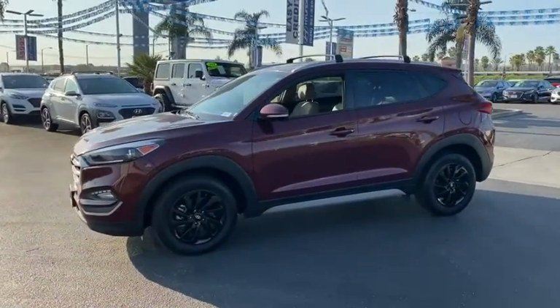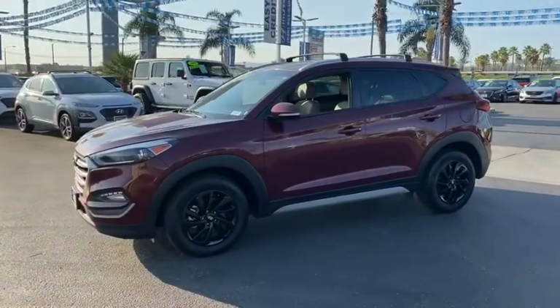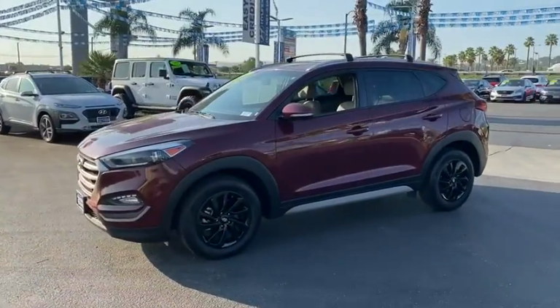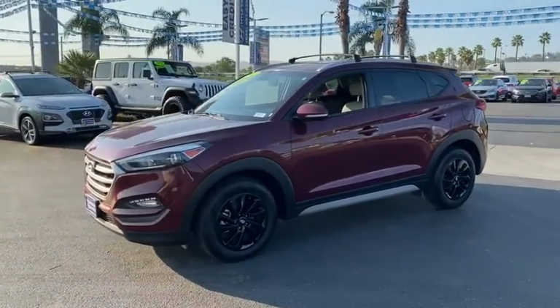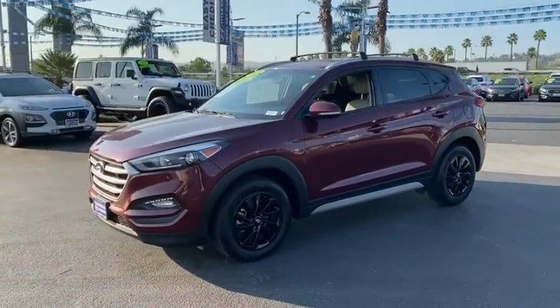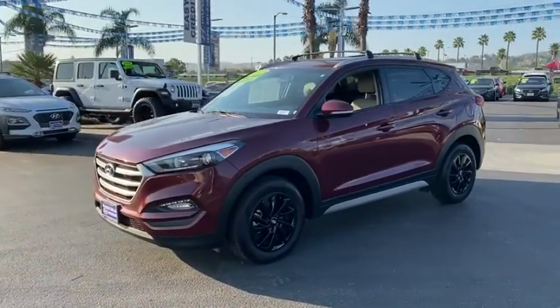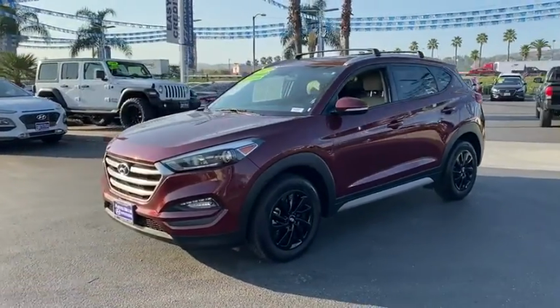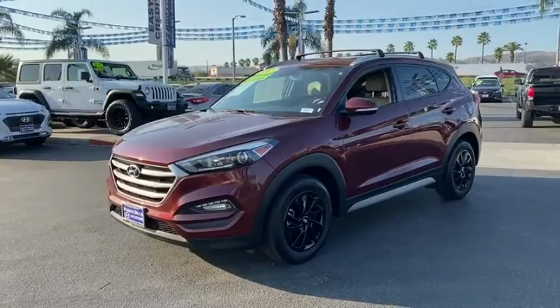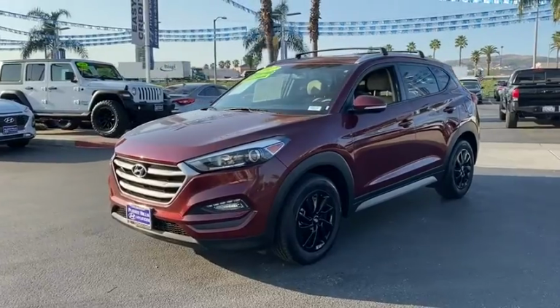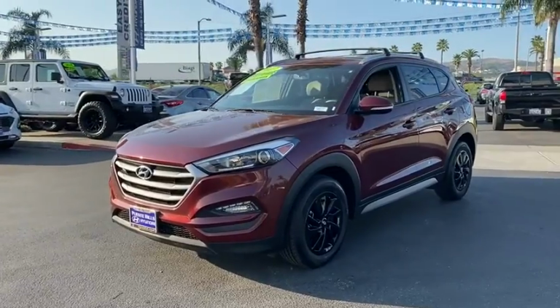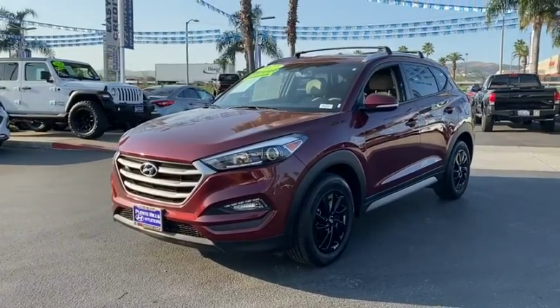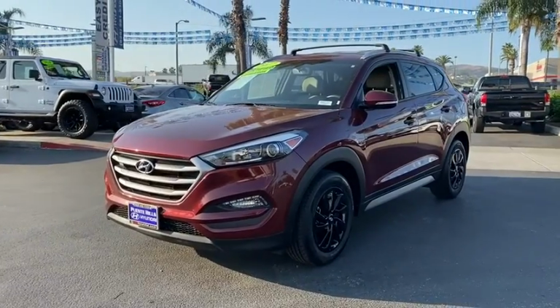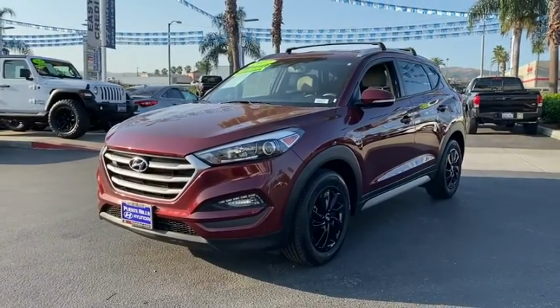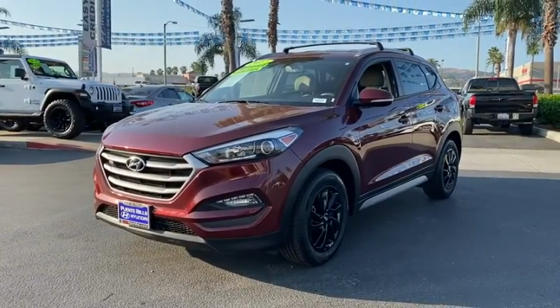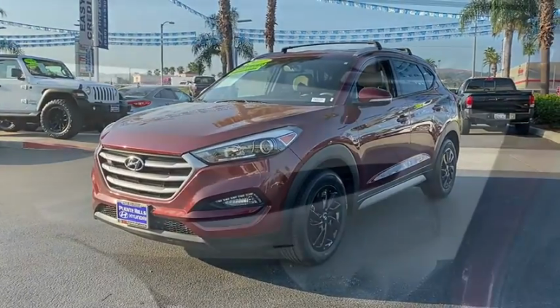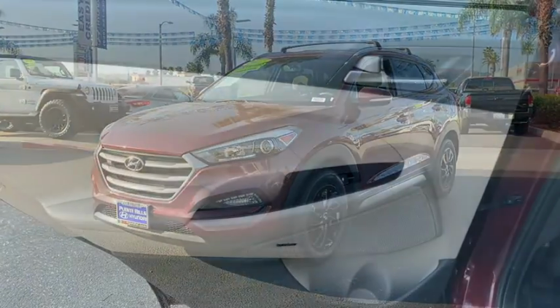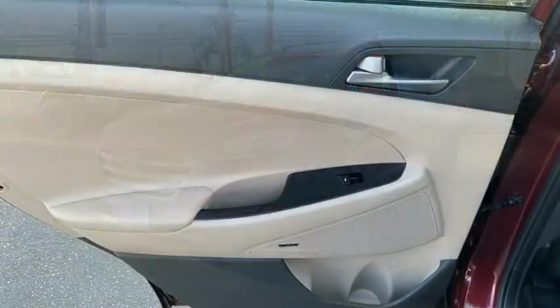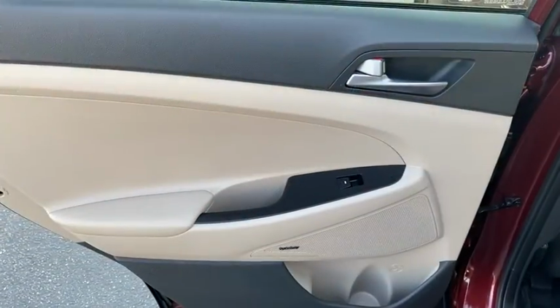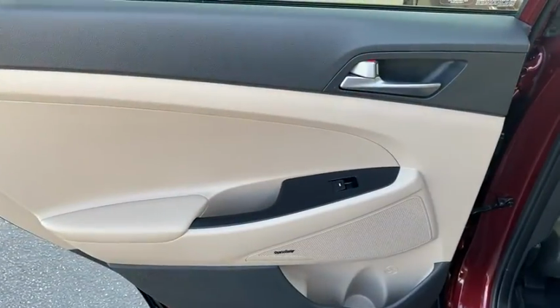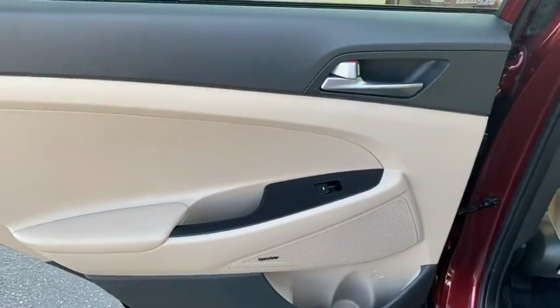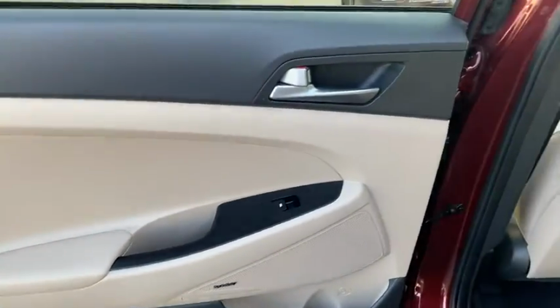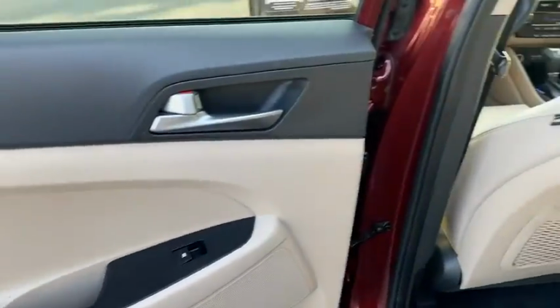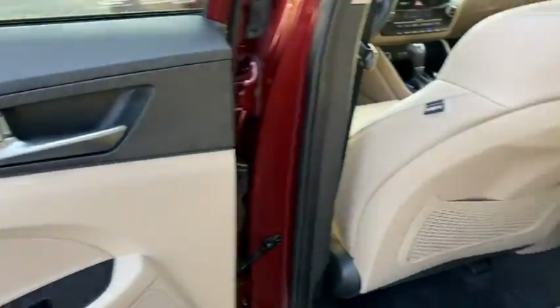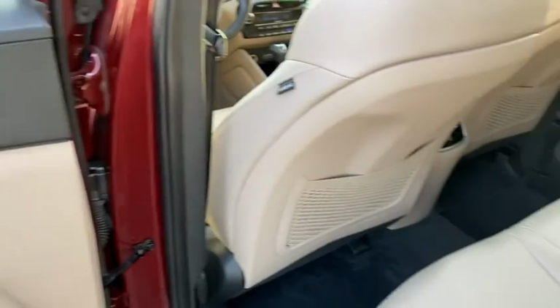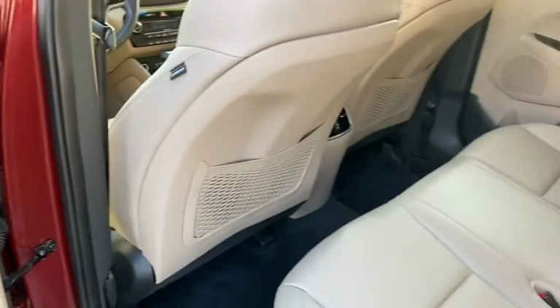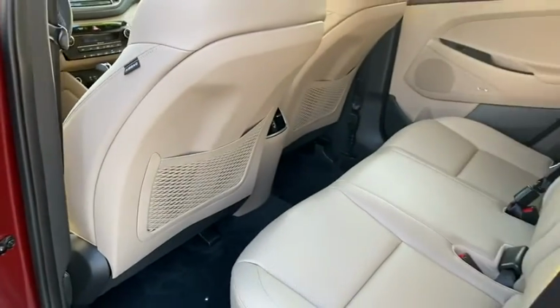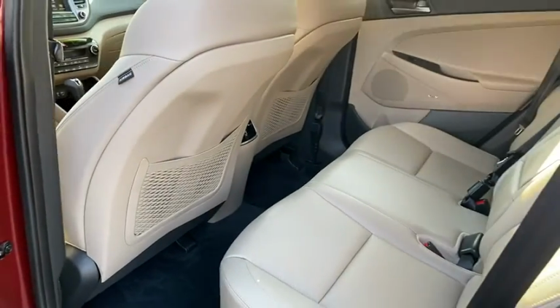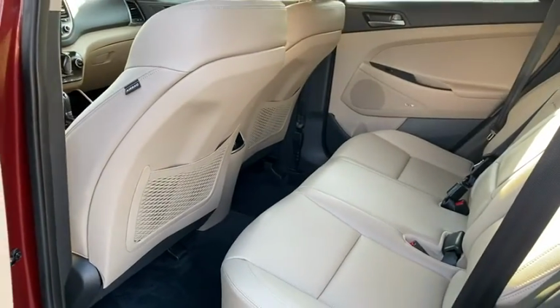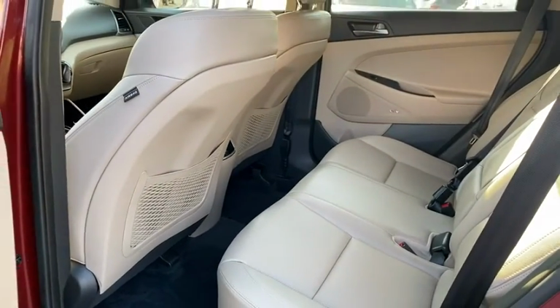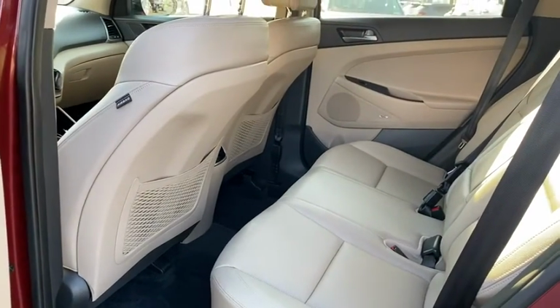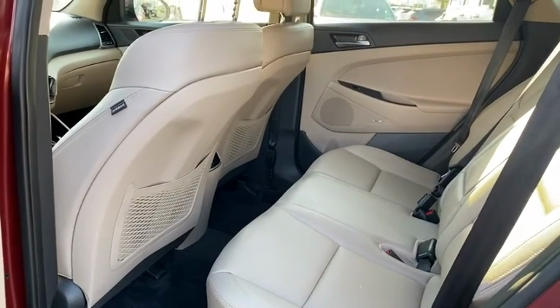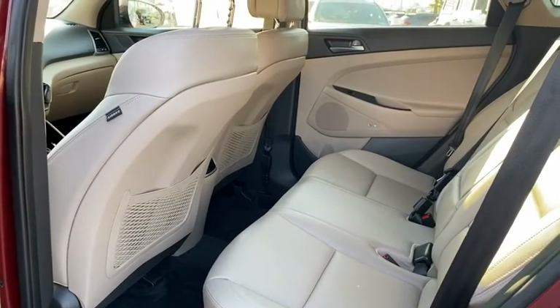Anti-lock braking system, navigation system, traction control, power passenger seat, Bluetooth wireless data, hands-free phone, power steering, HomeLink garage door opener.